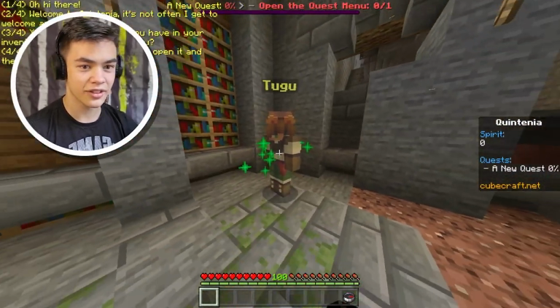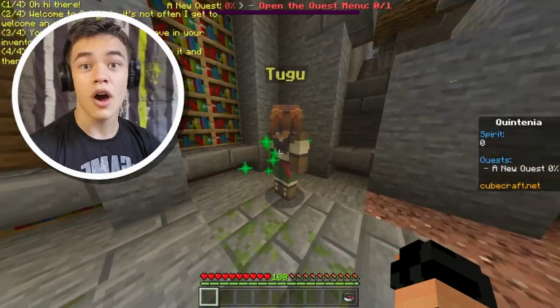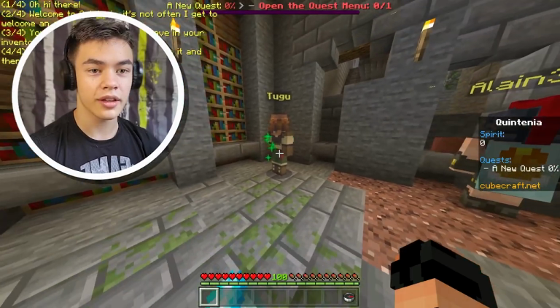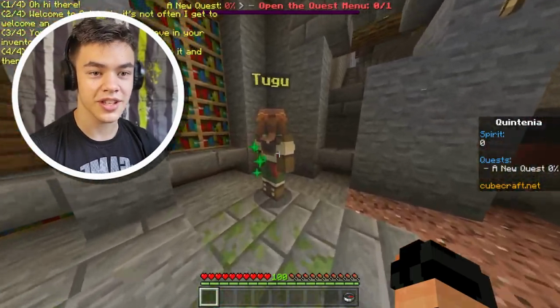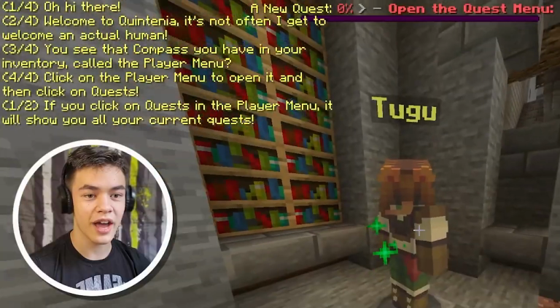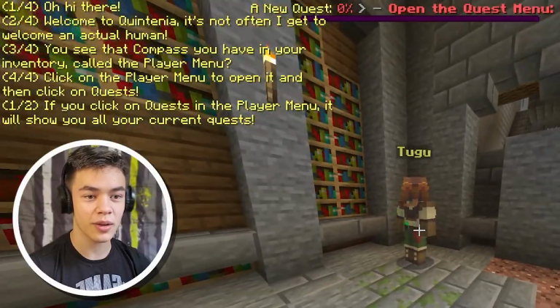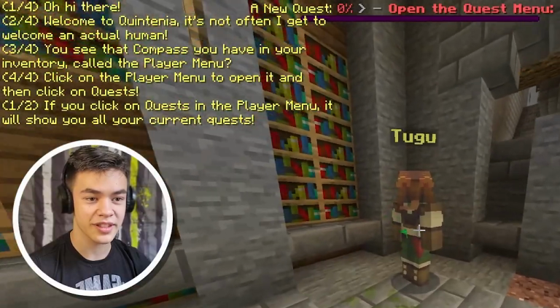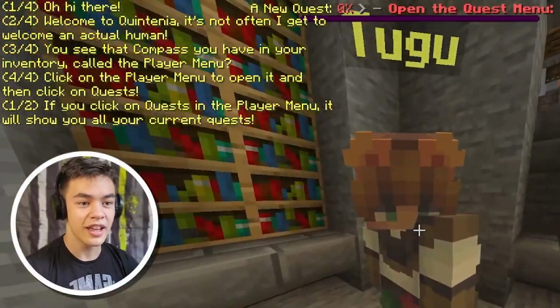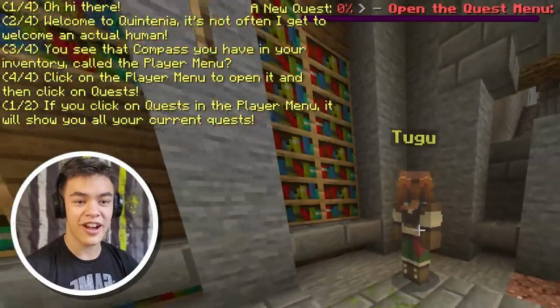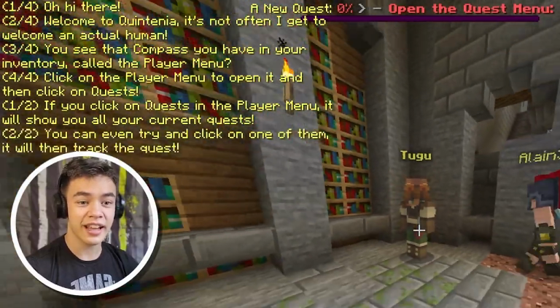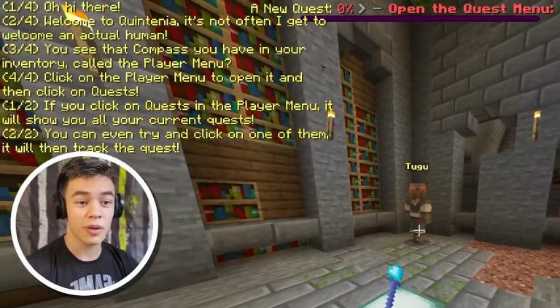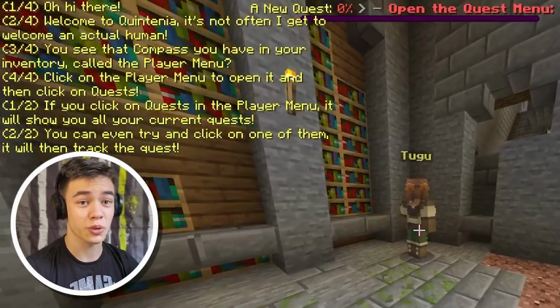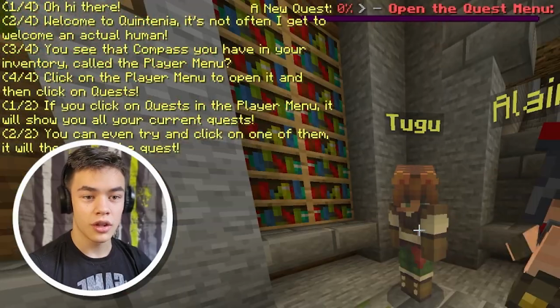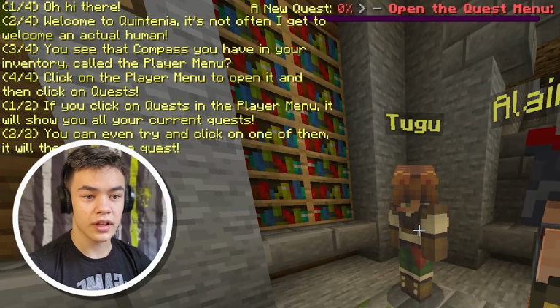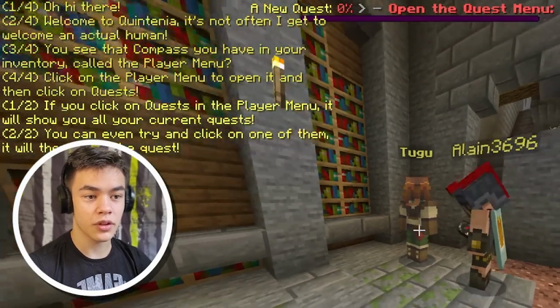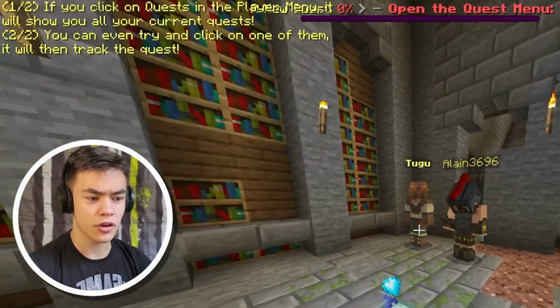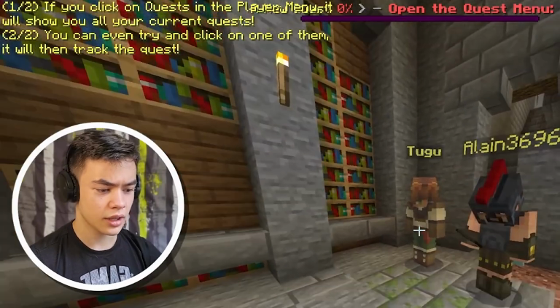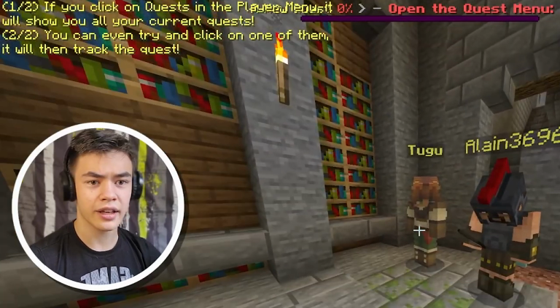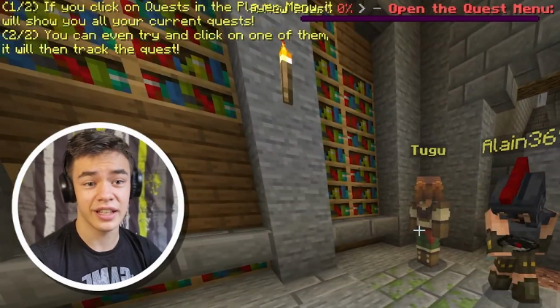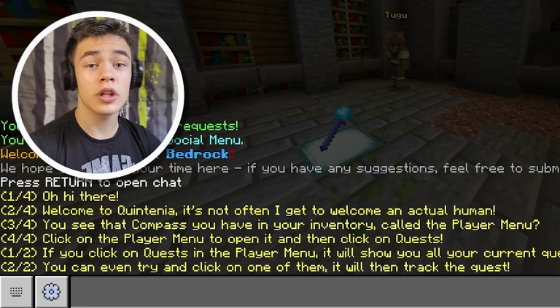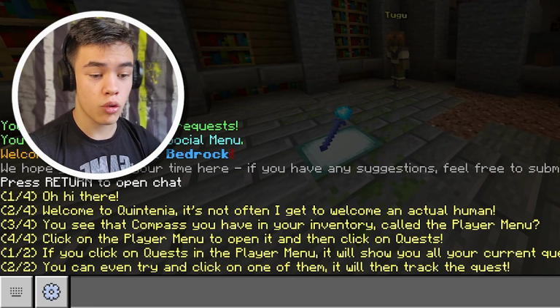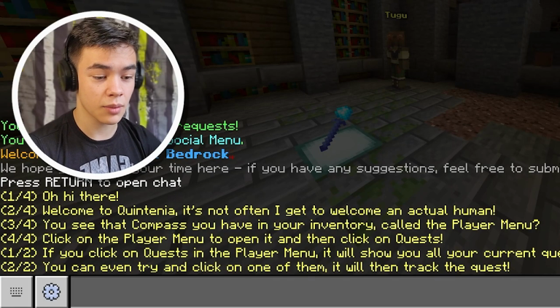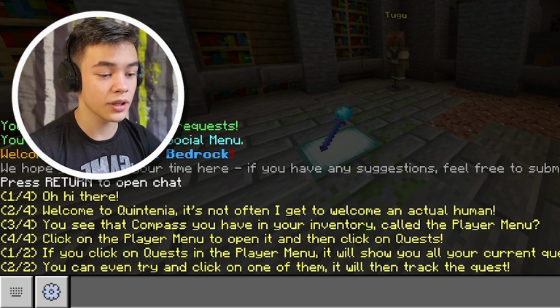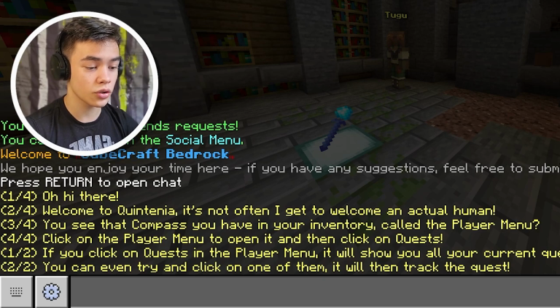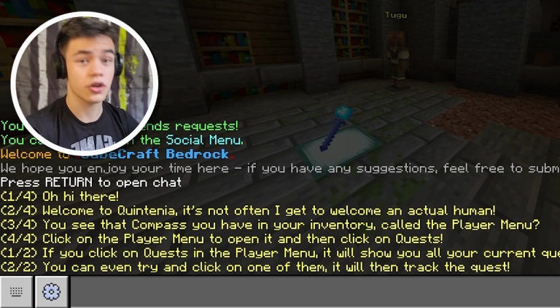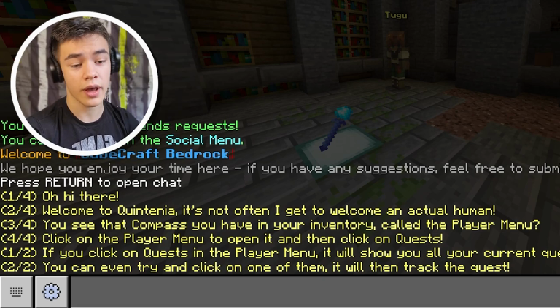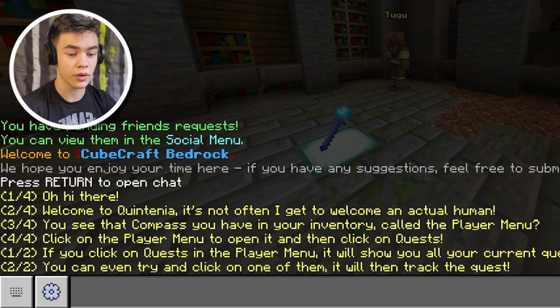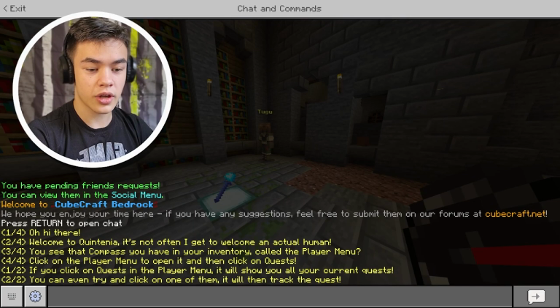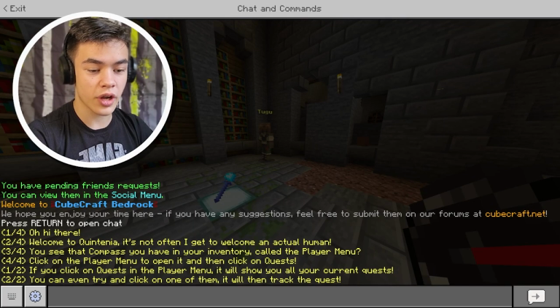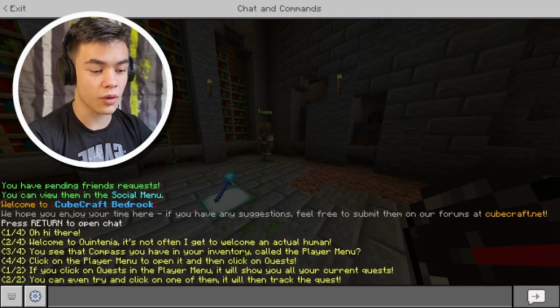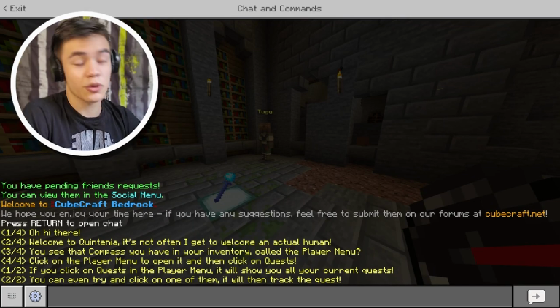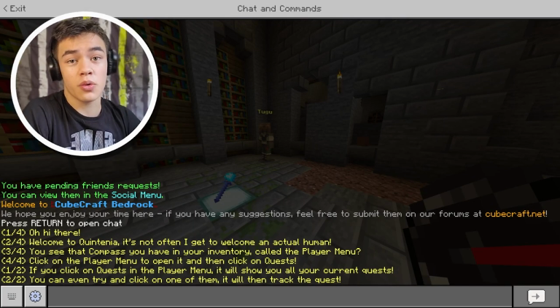Can I talk to you? He can actually say stuff. Oh hi there. Welcome to Quintania. It's not often that I get to welcome an actual human. You can see the compass that you have in your menu. I can see it. If you click on quest in the player menu, it'll show you all your current quests. You can even try and click on one of them — it will track the quest.